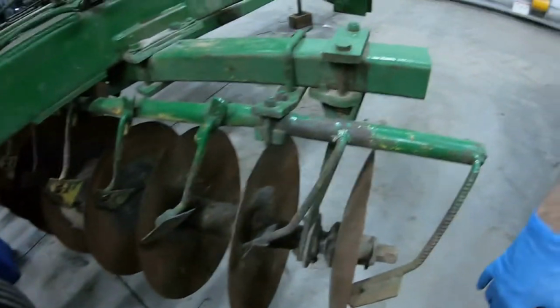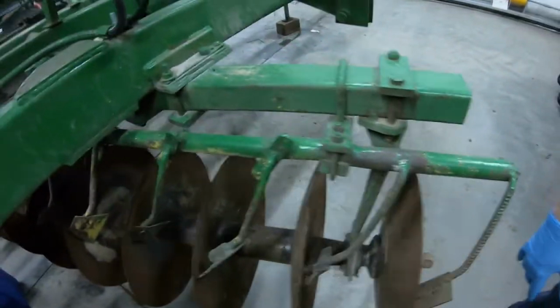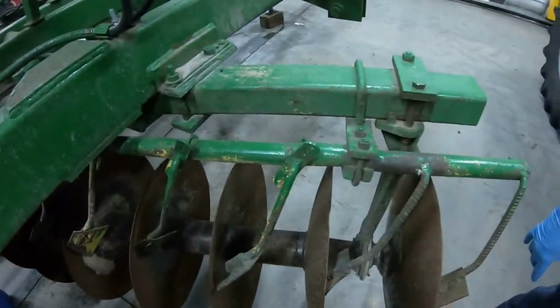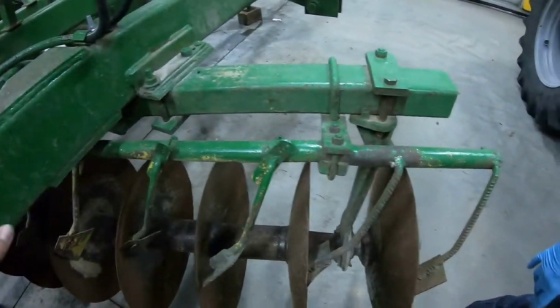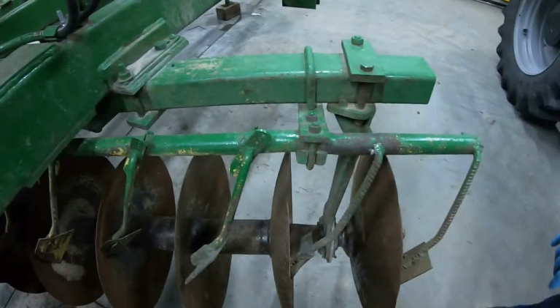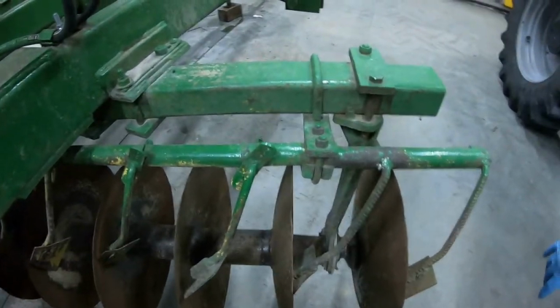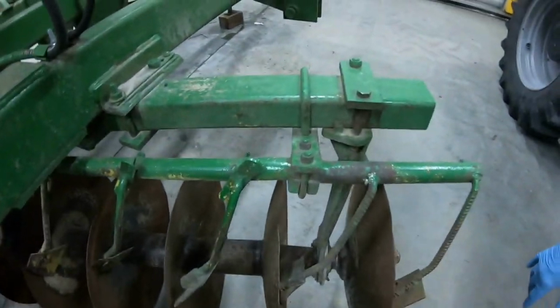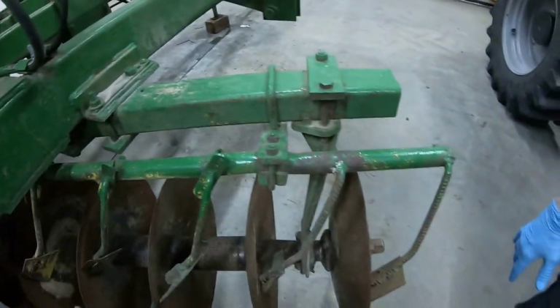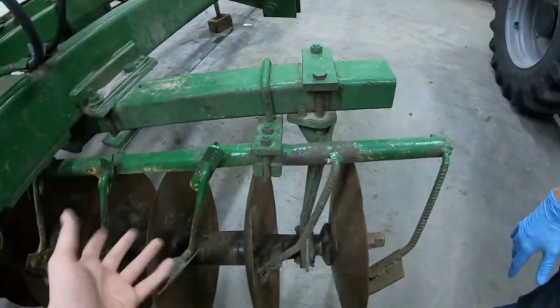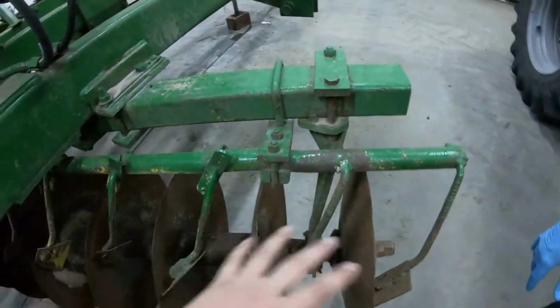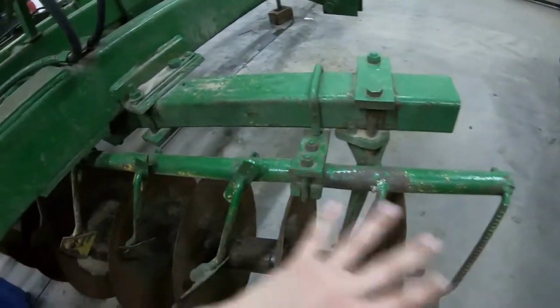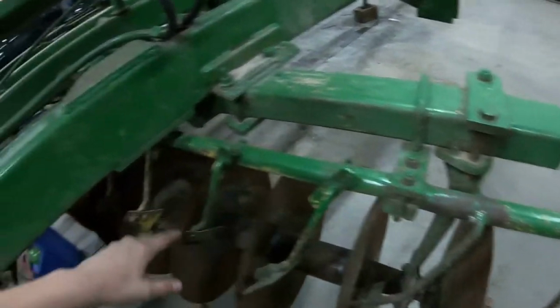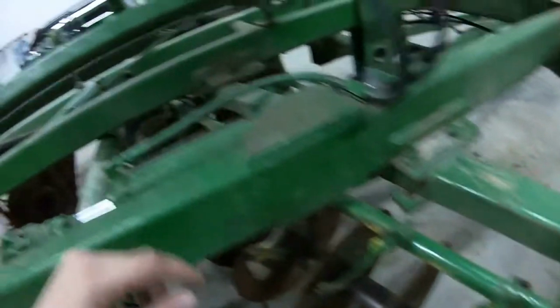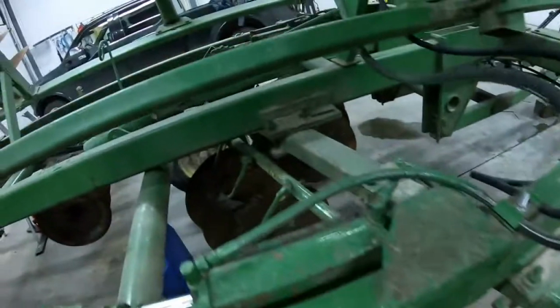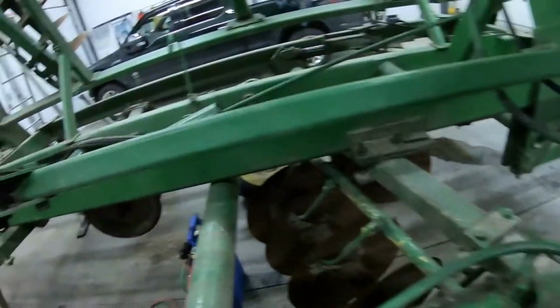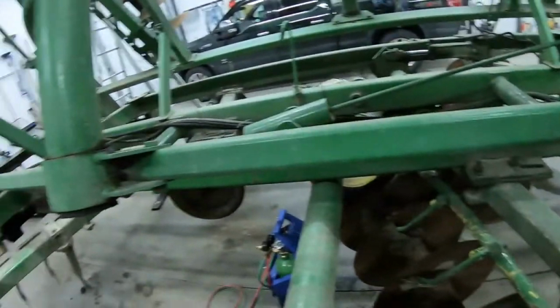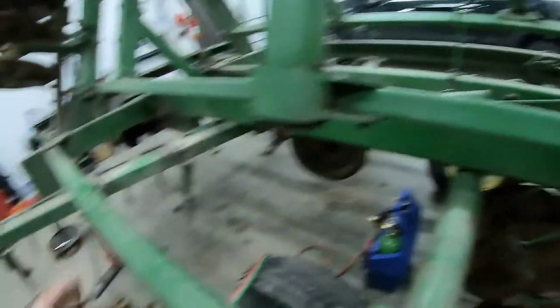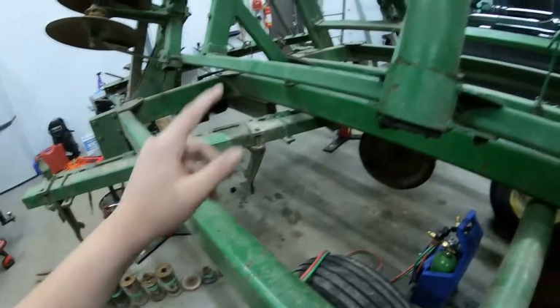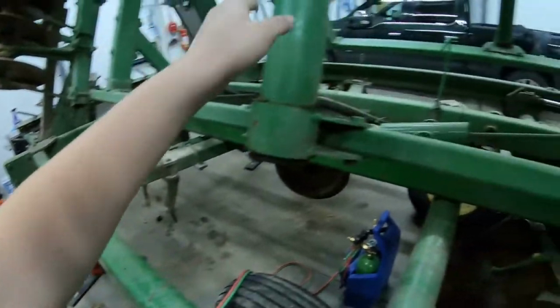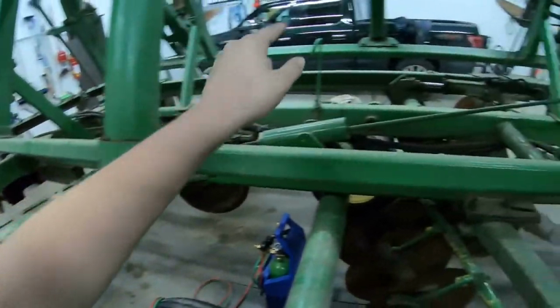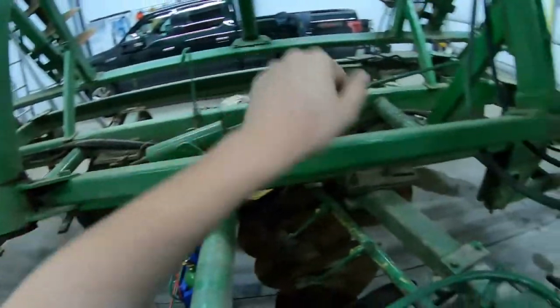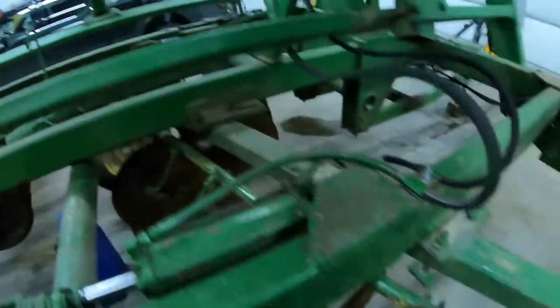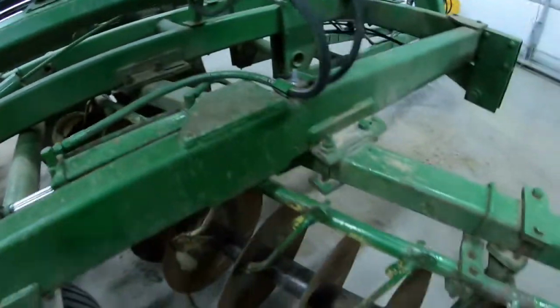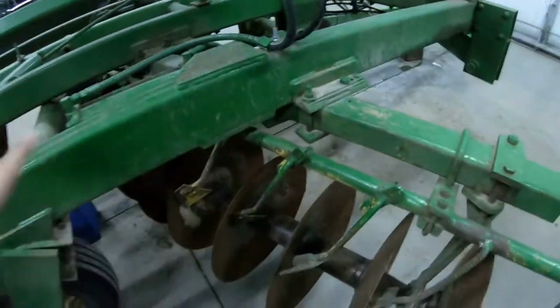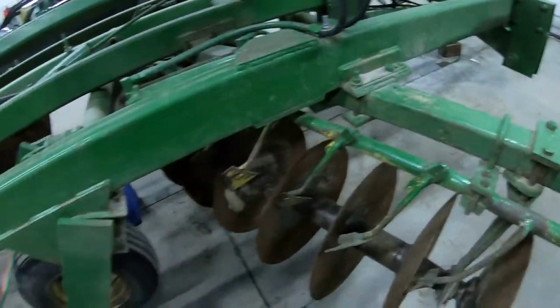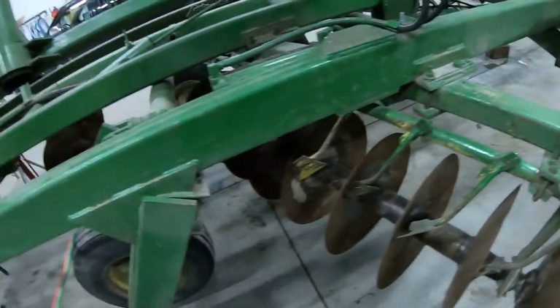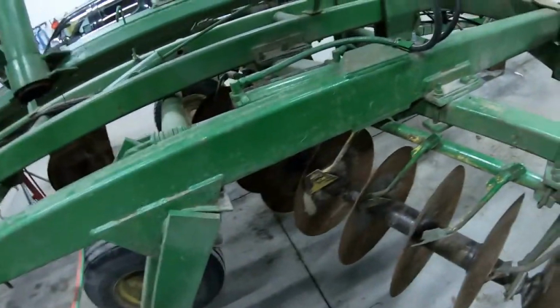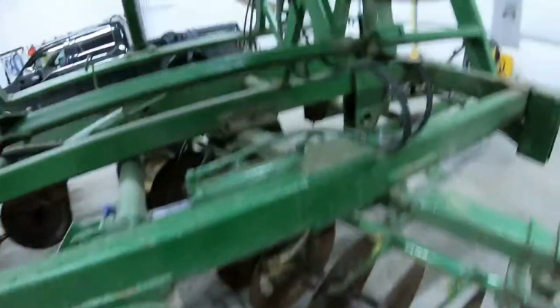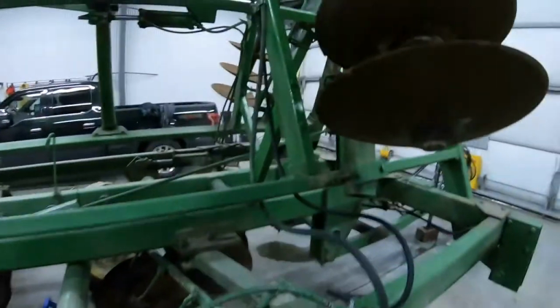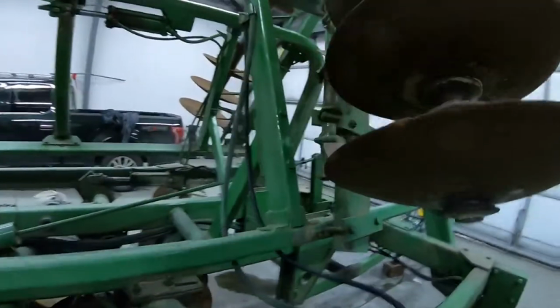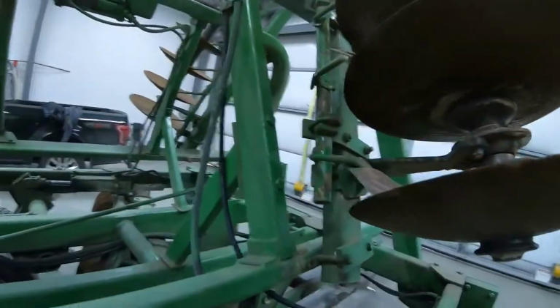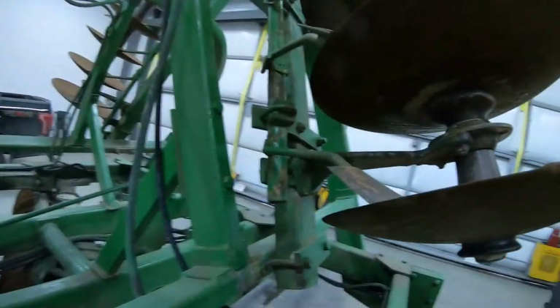We're going to redo the scraper bars on the front and all the center gangs — basically one, two, three and four. We're going to do all new scrapers.